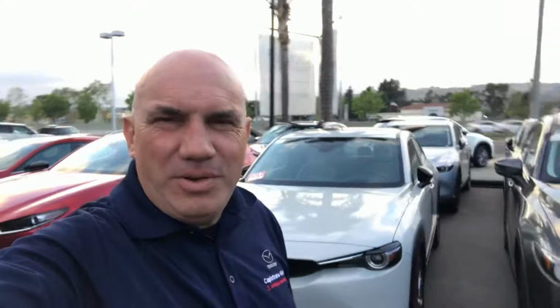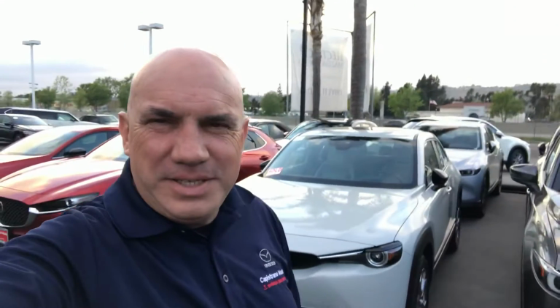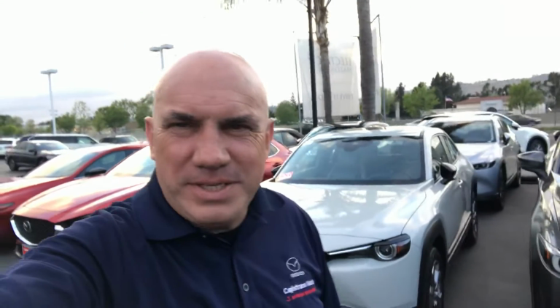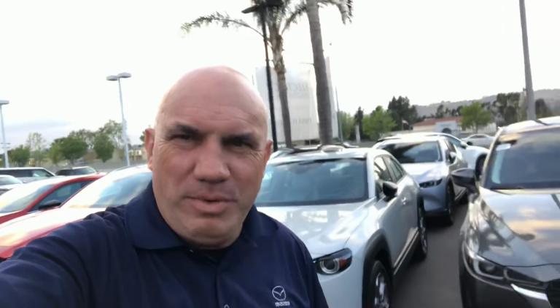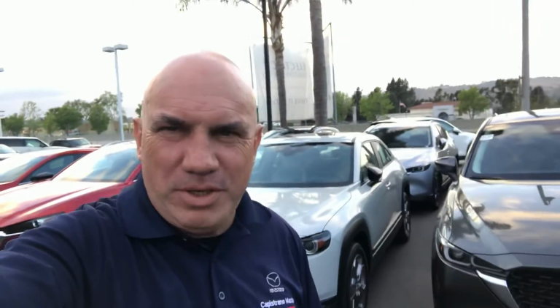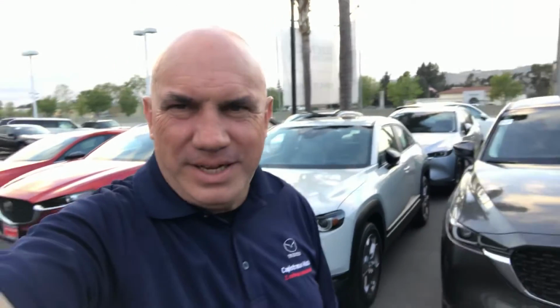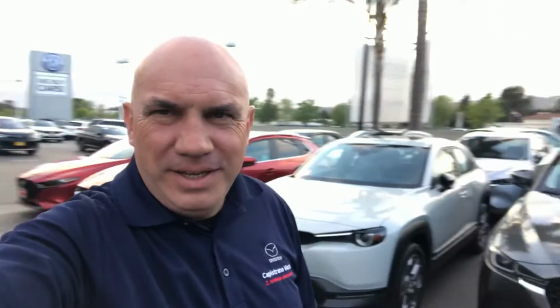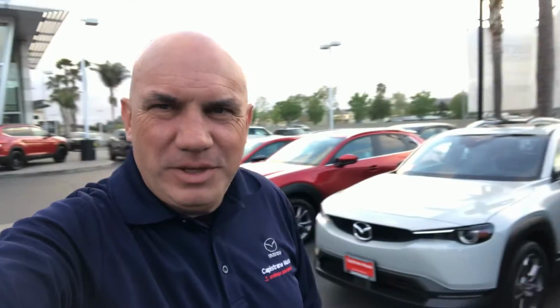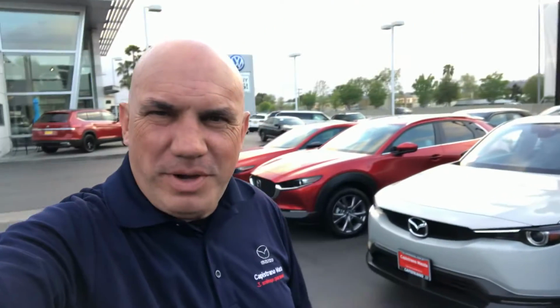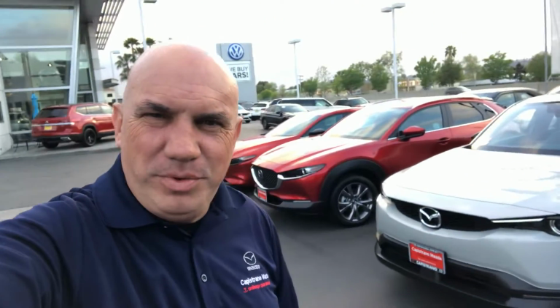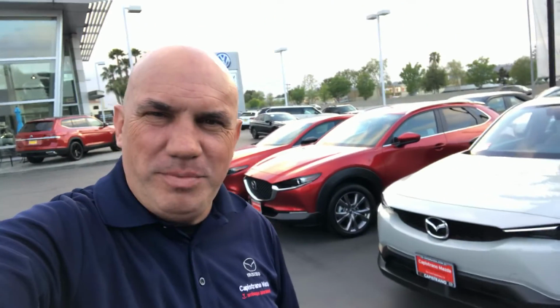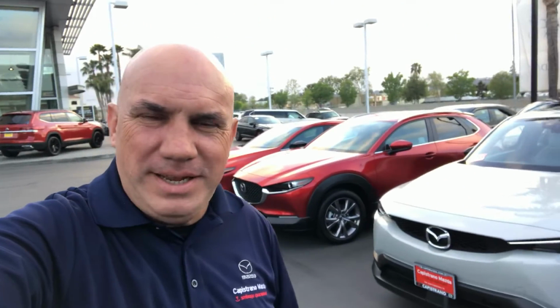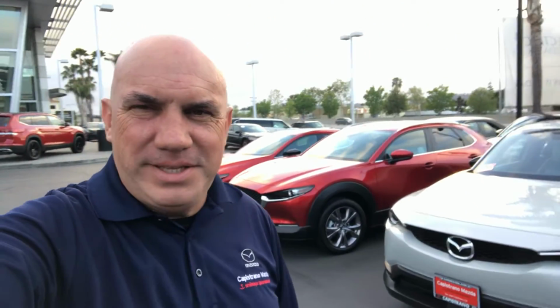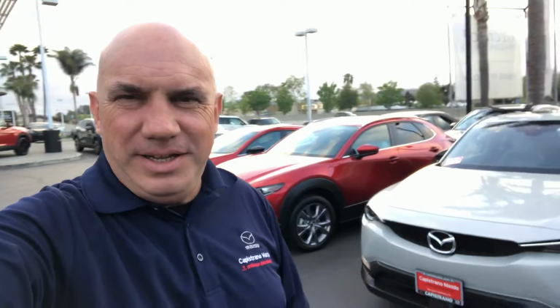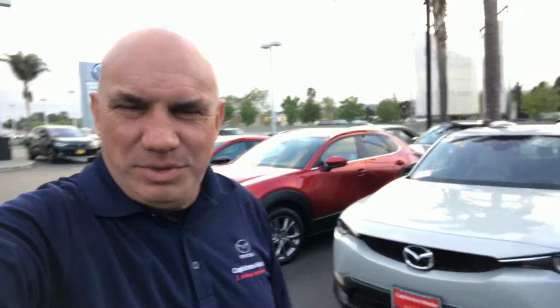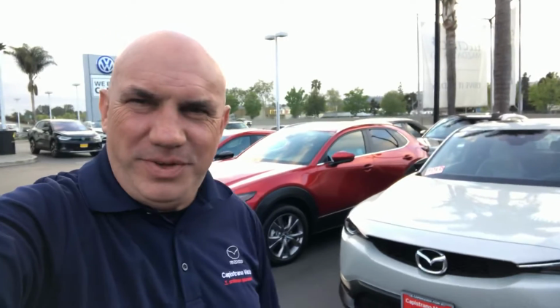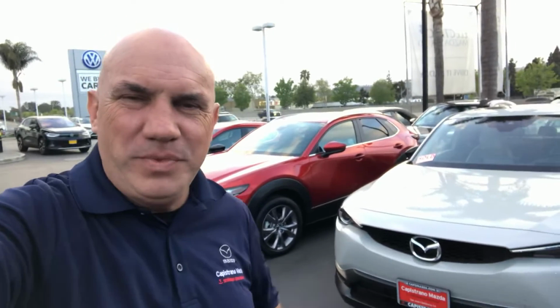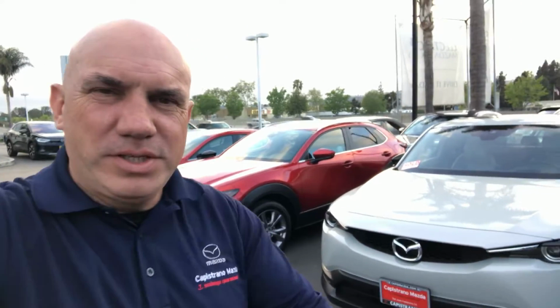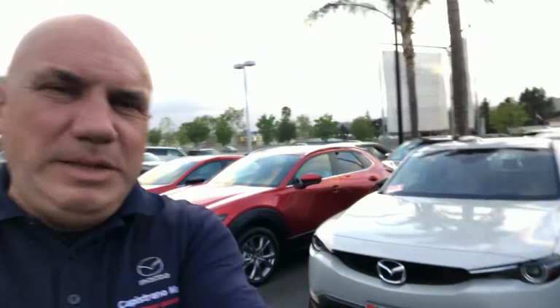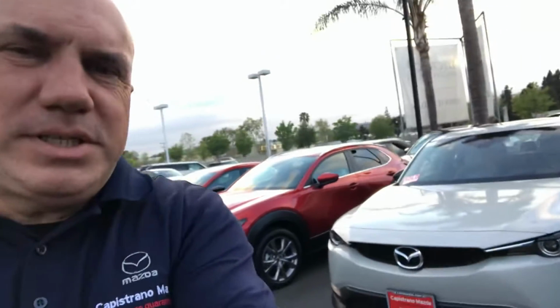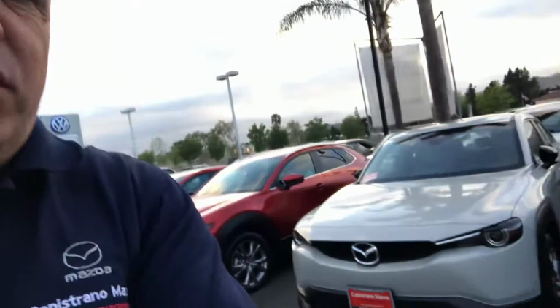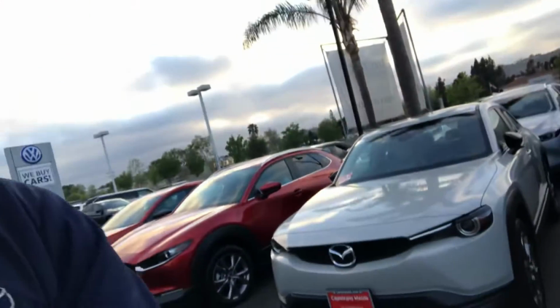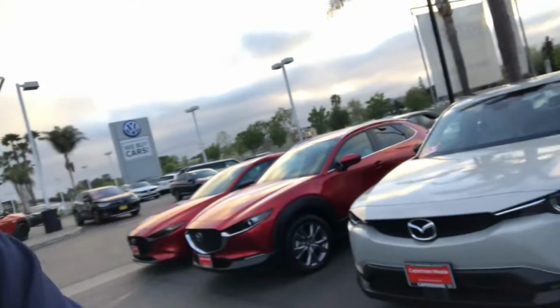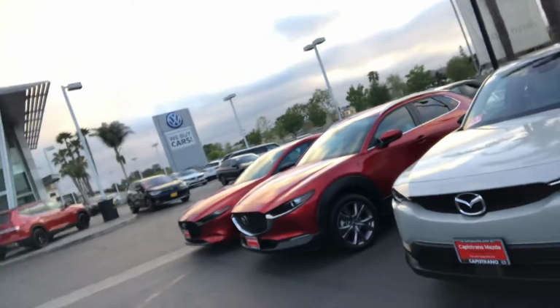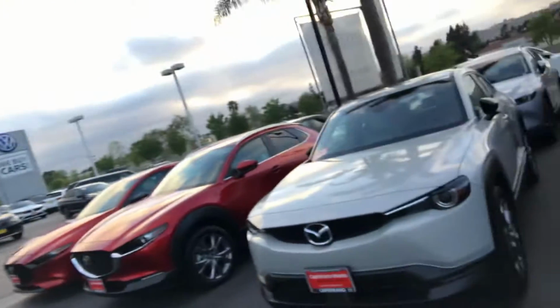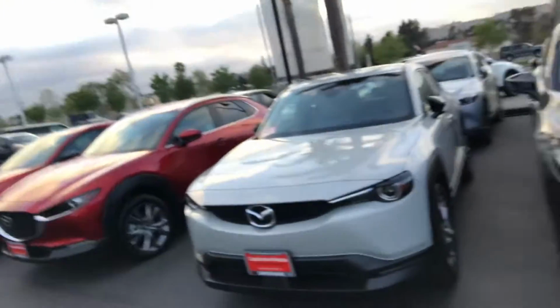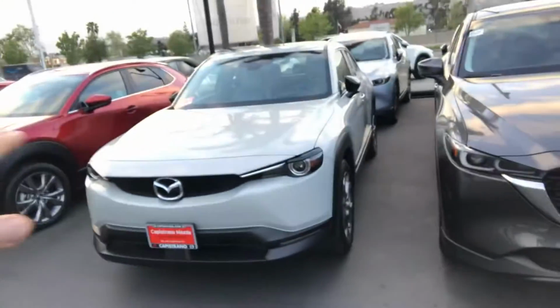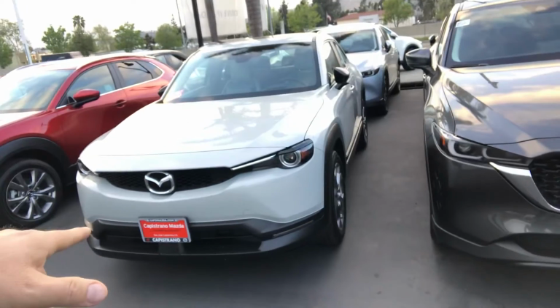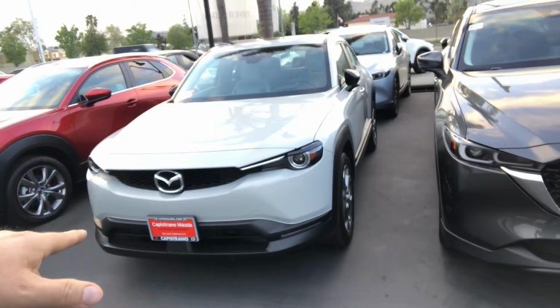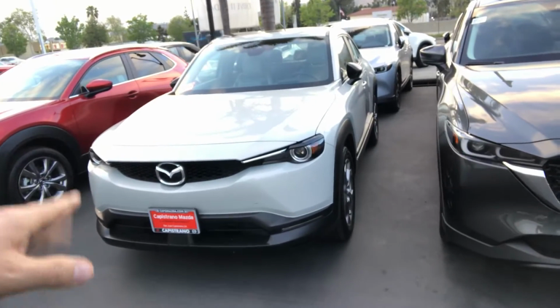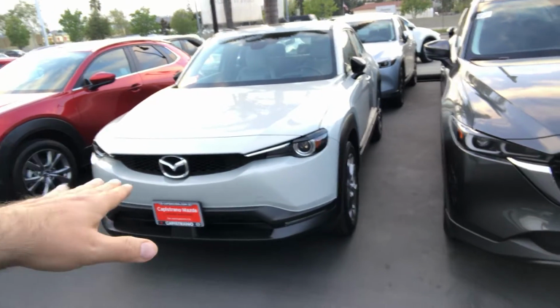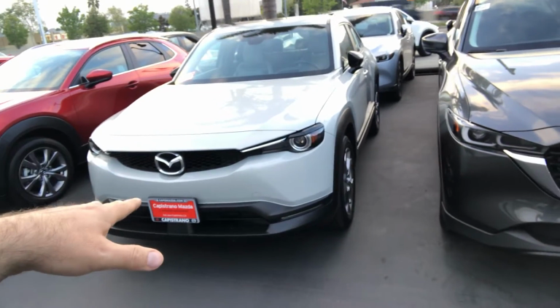Hello Anna, this is Marcin from Capistrano Mazda. Thank you for your inquiry on the beautiful Mazda MX-30. Let me show you this short video — let me just show you the colors. I have the MX-30 here.